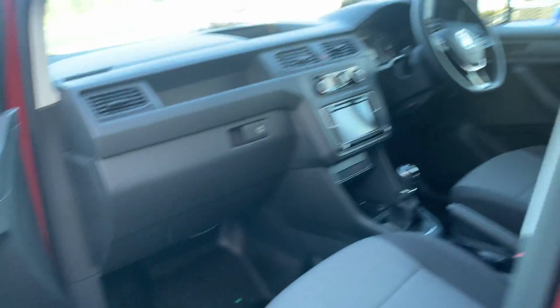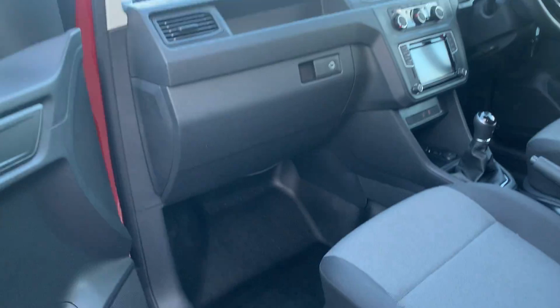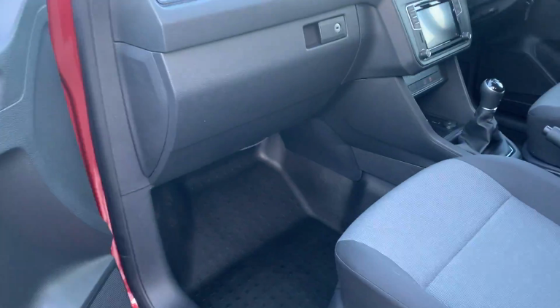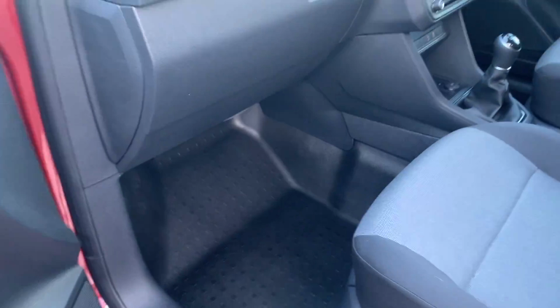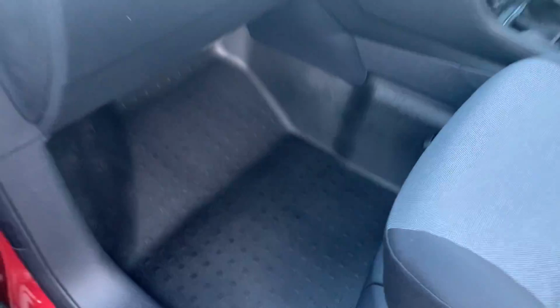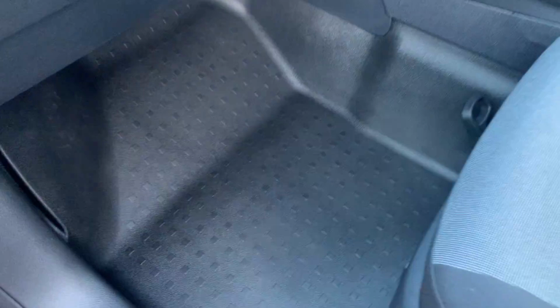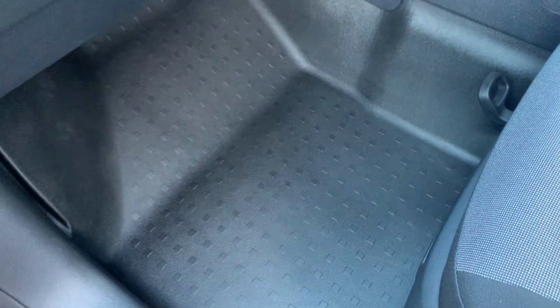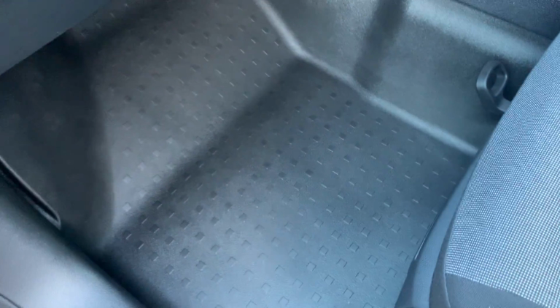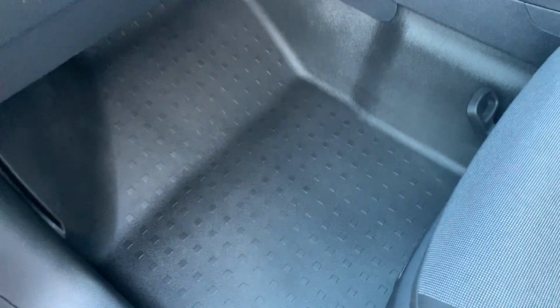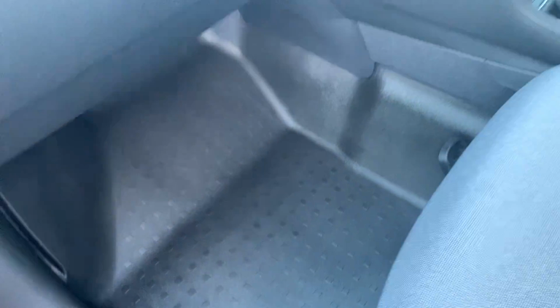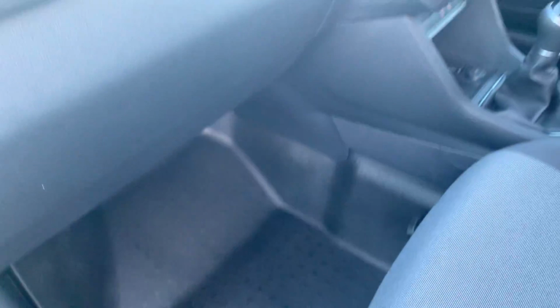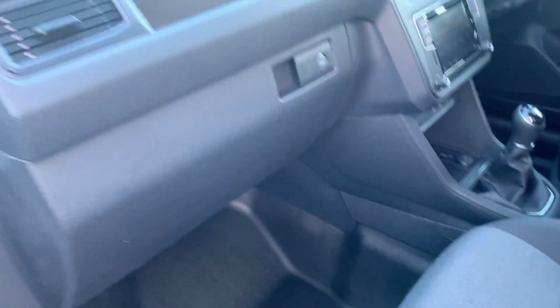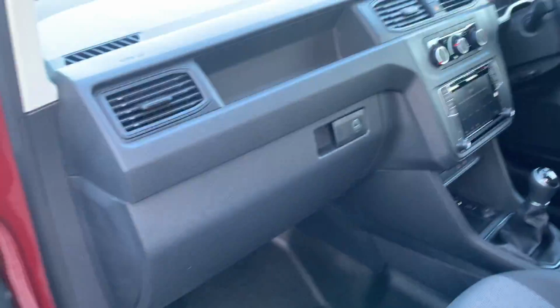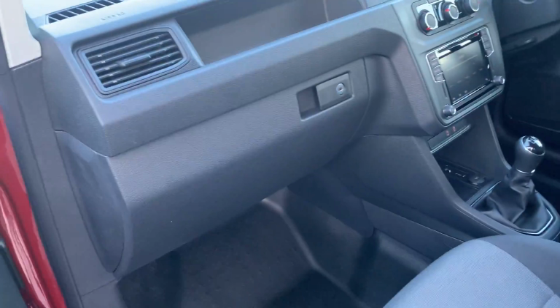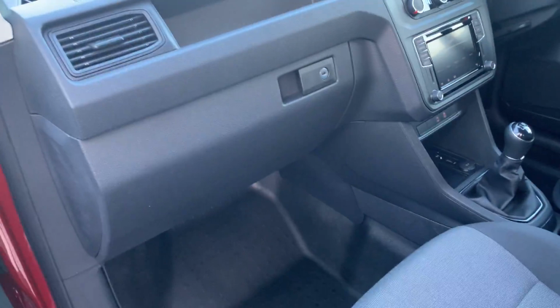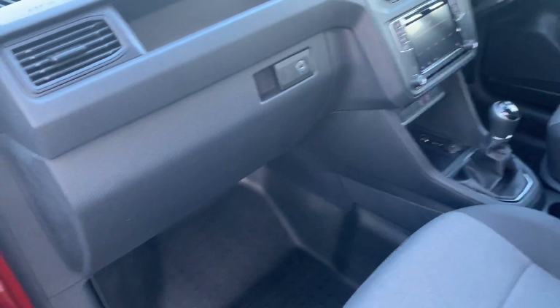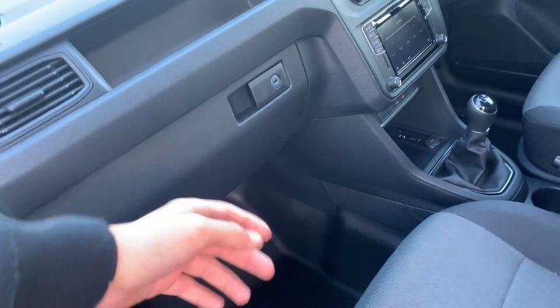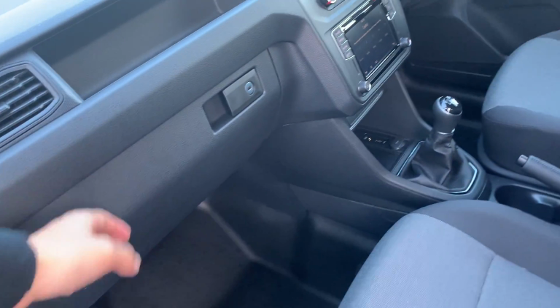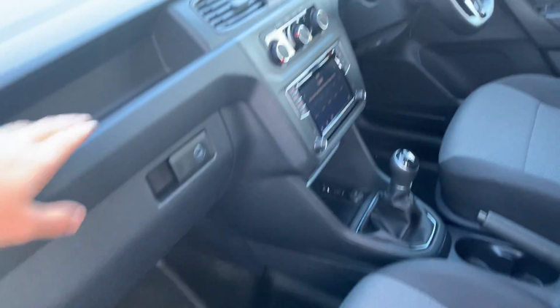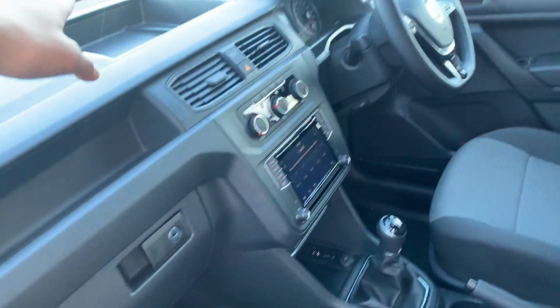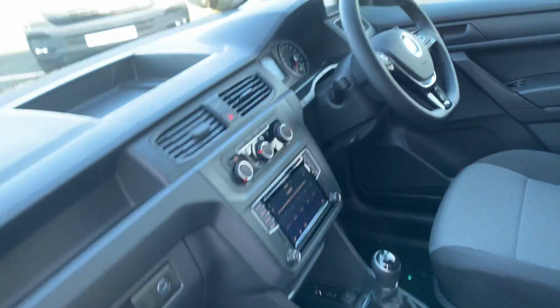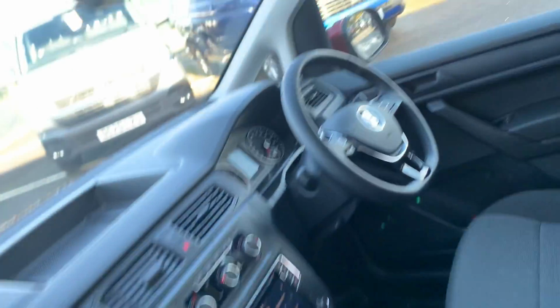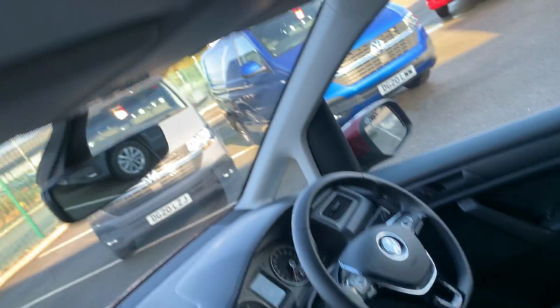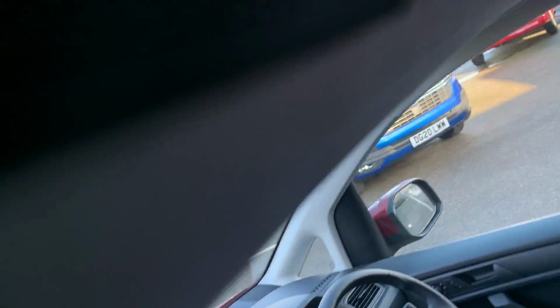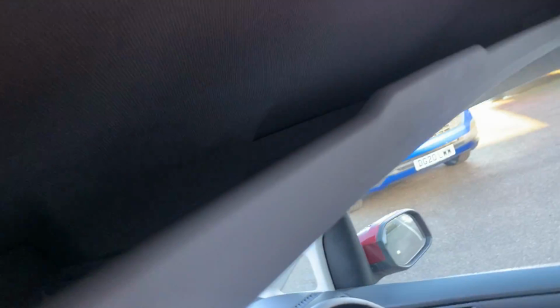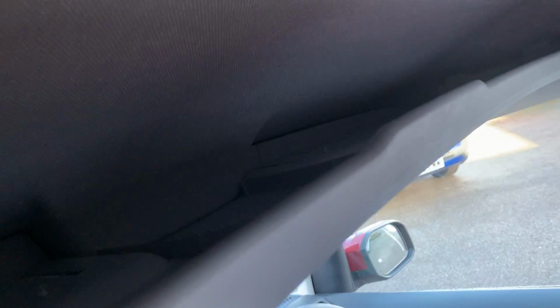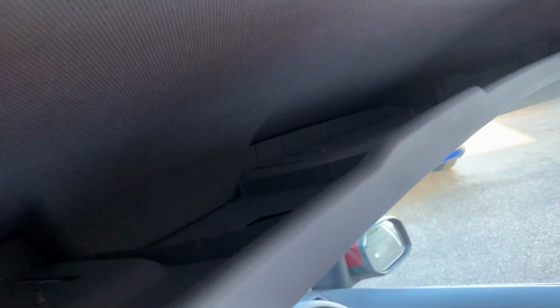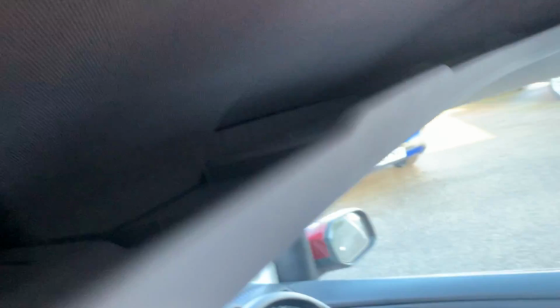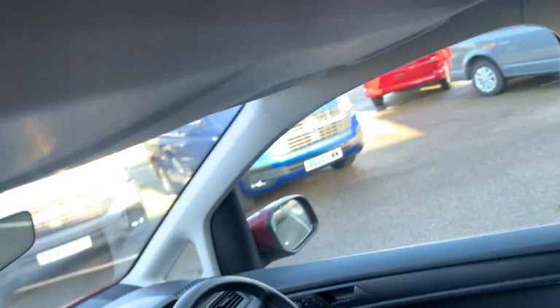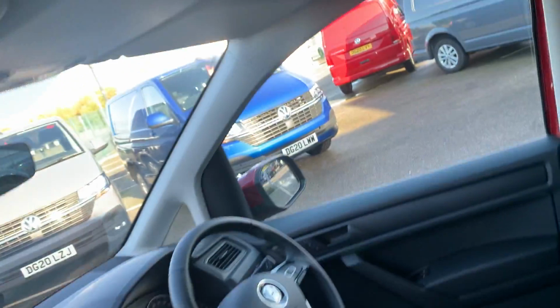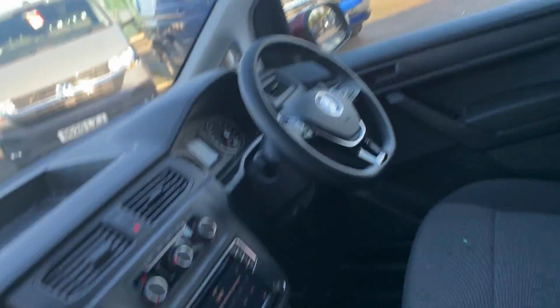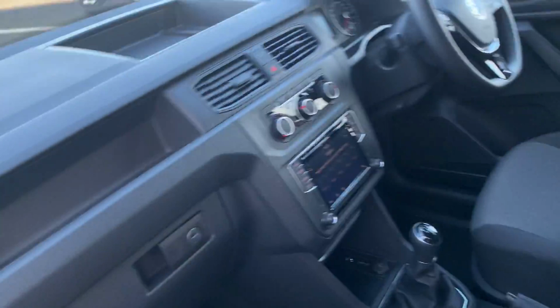As we get into the vehicle, you can see you do have your rubber flooring in the cab to give you a bit more protection. You do also have a lot of storage spaces — you've got your standard glove box, two storage areas on top, as well as your full passenger and driver side overhead storage.